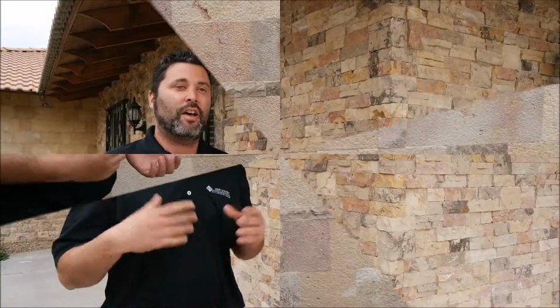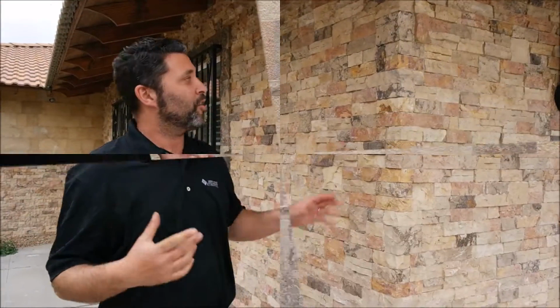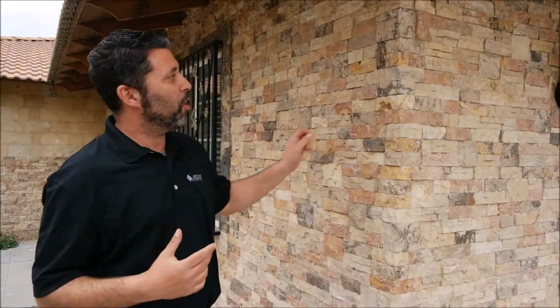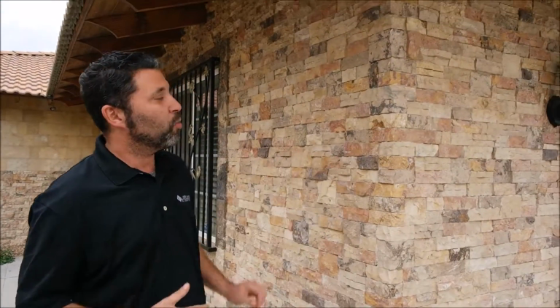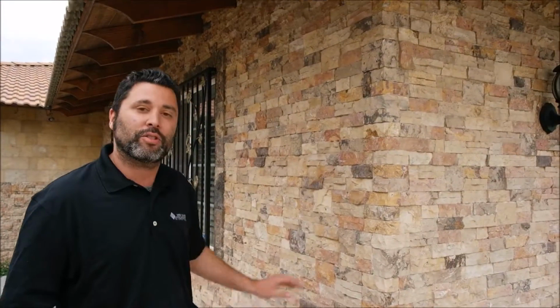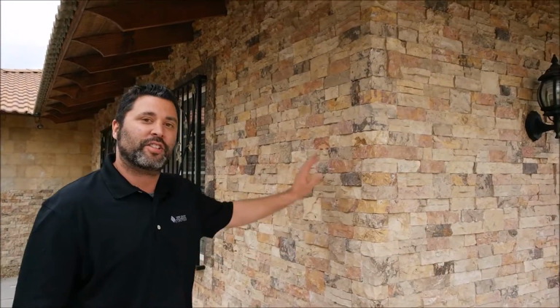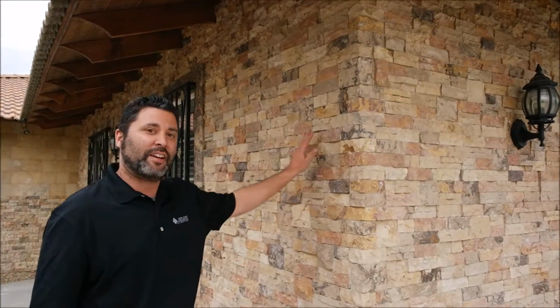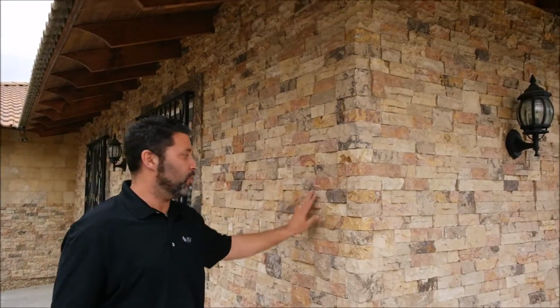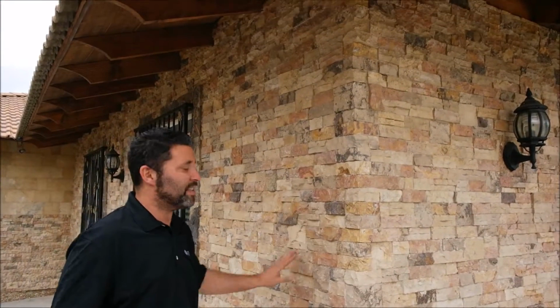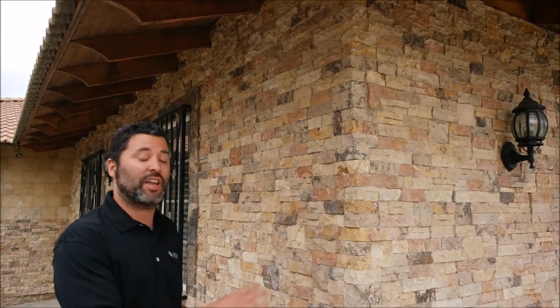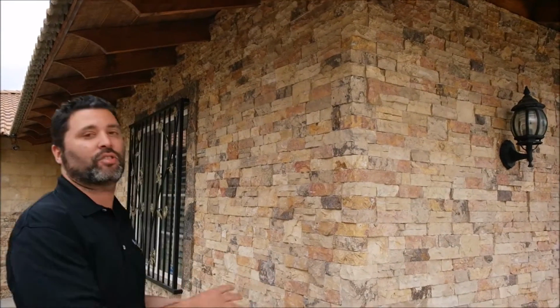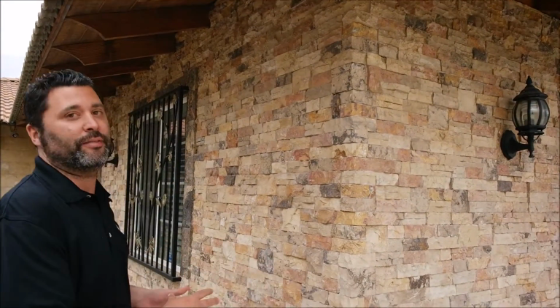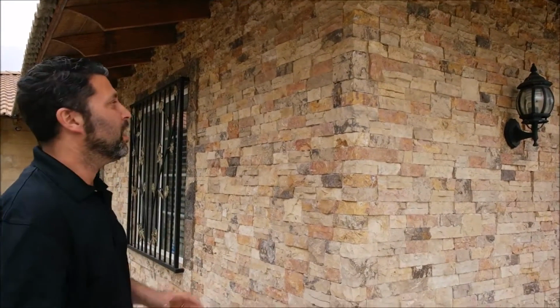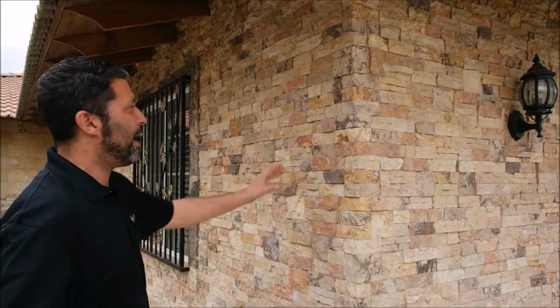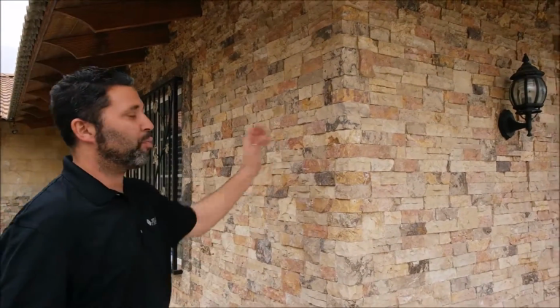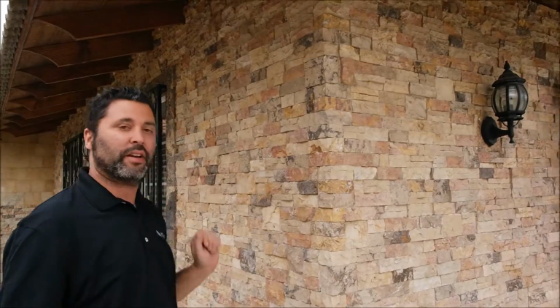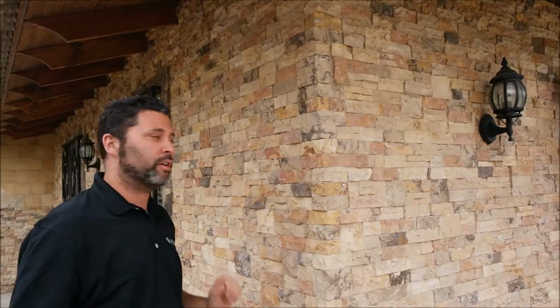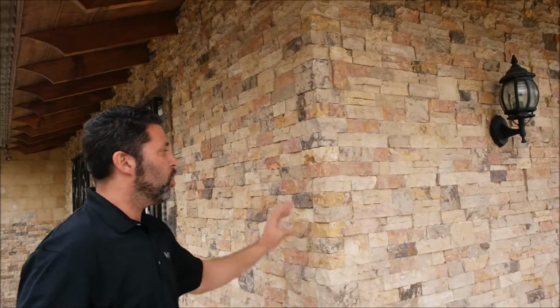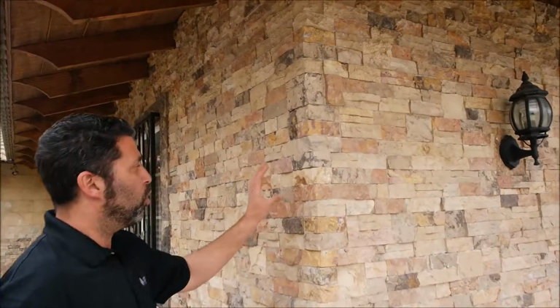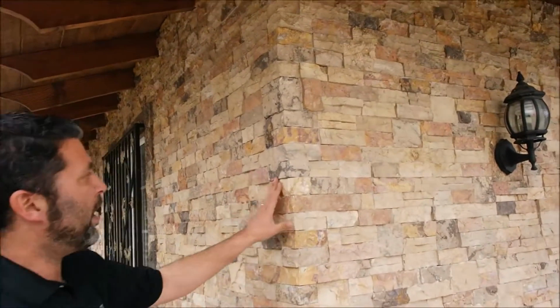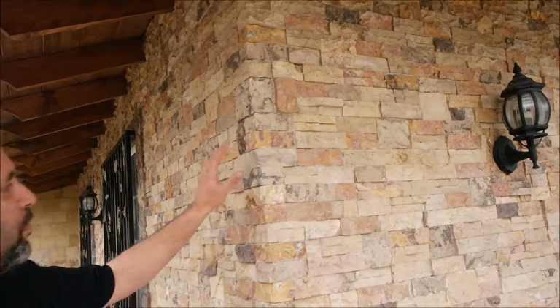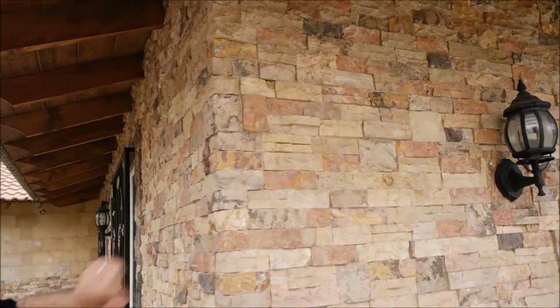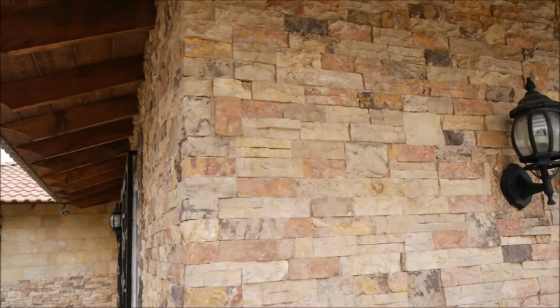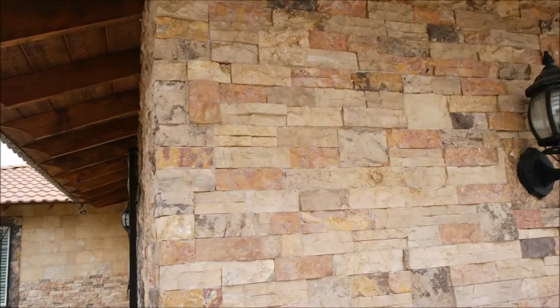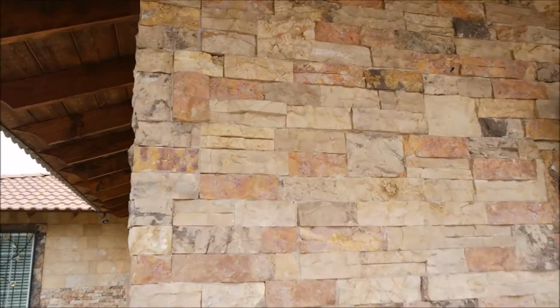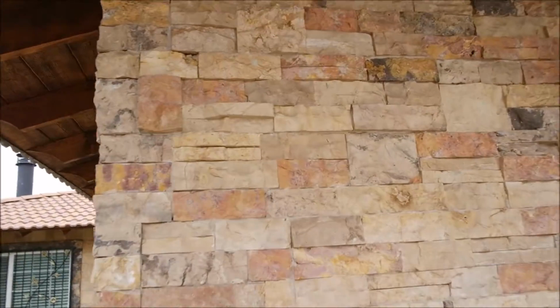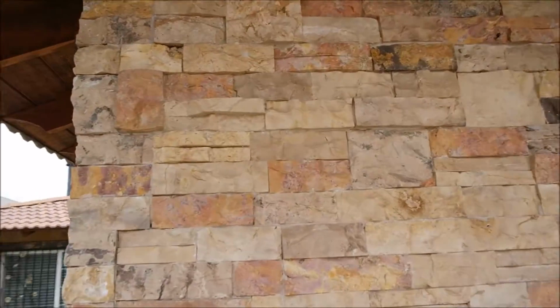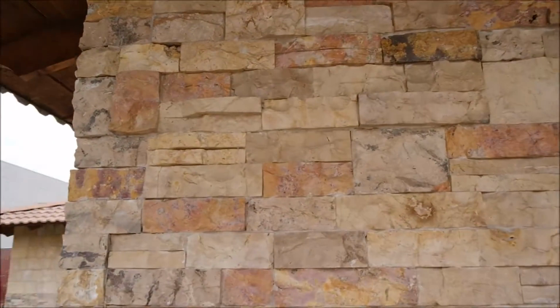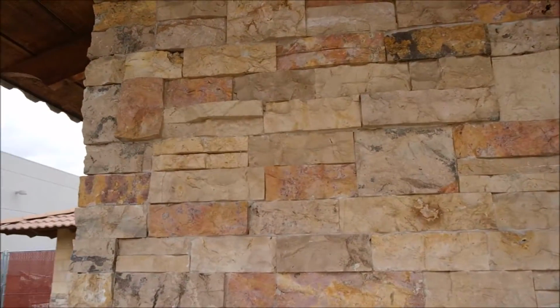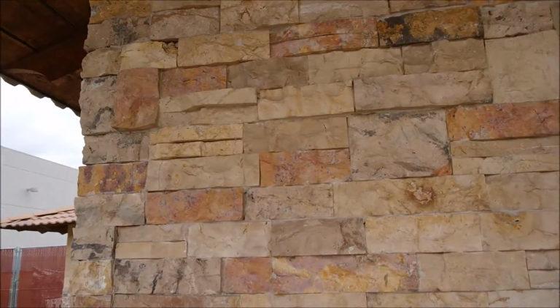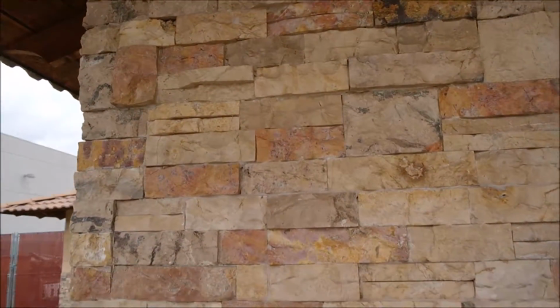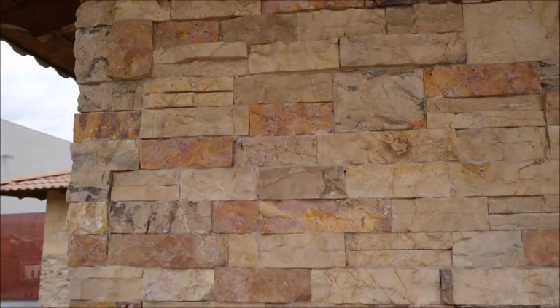On our building we used our stack stone. This is actually a hazelnut — nice bright color, red, beige, brown. As you can see it has very vibrant colors.